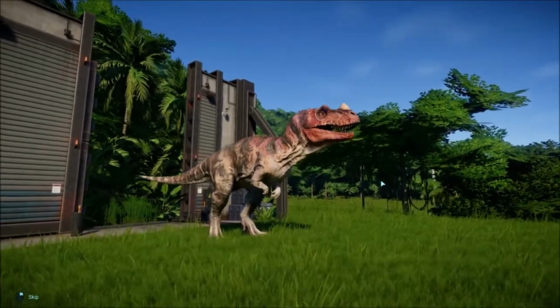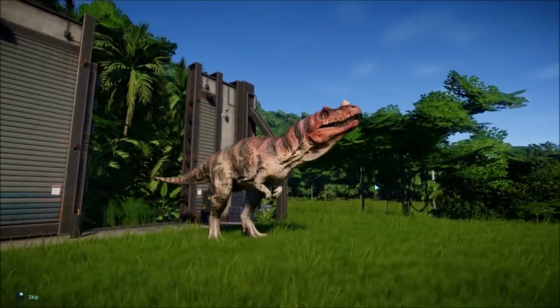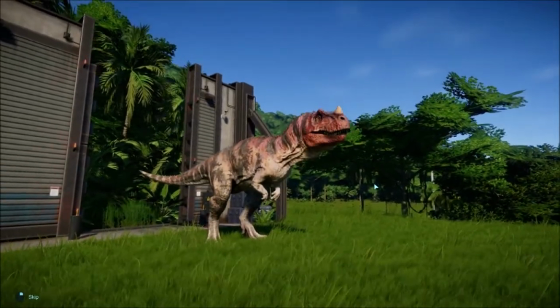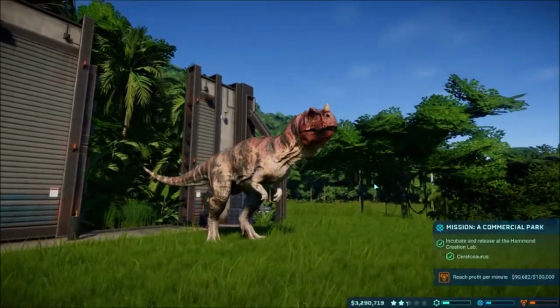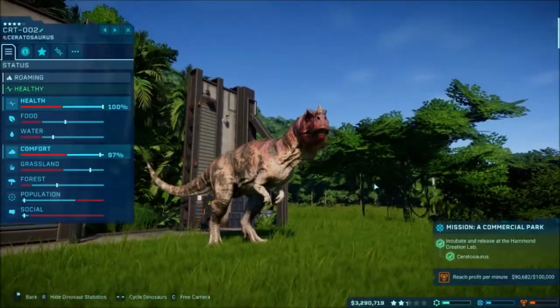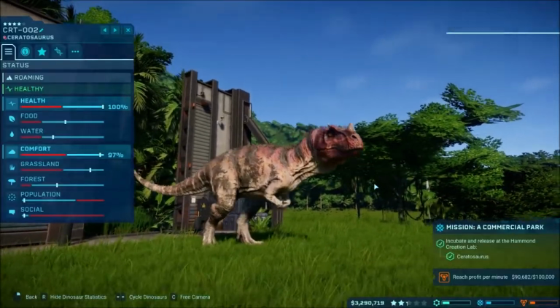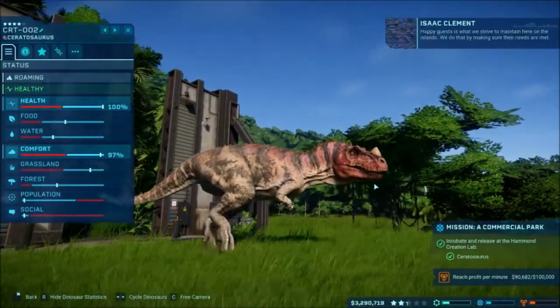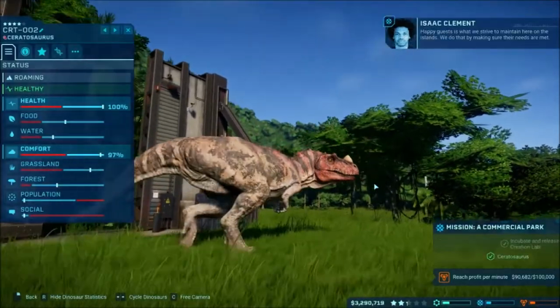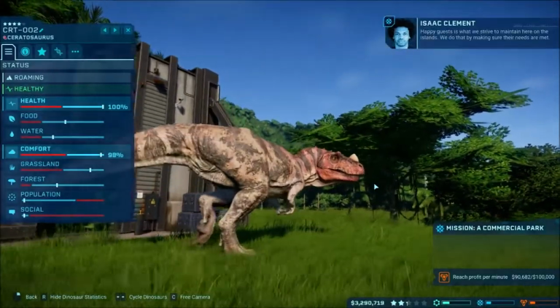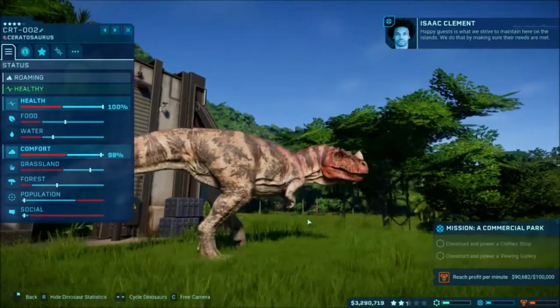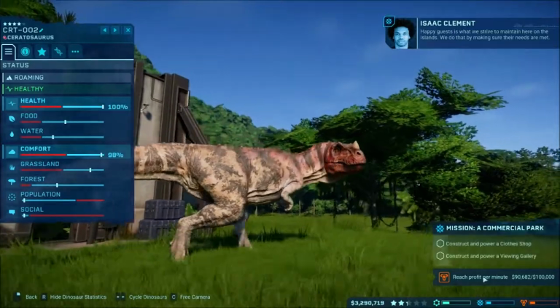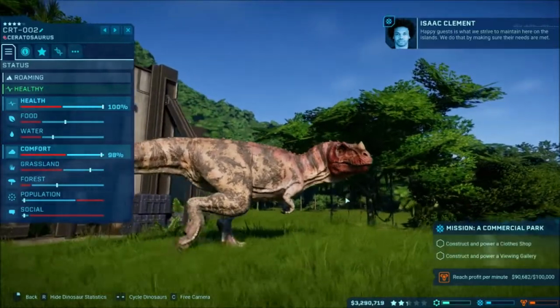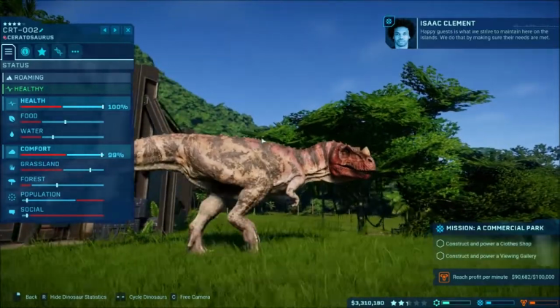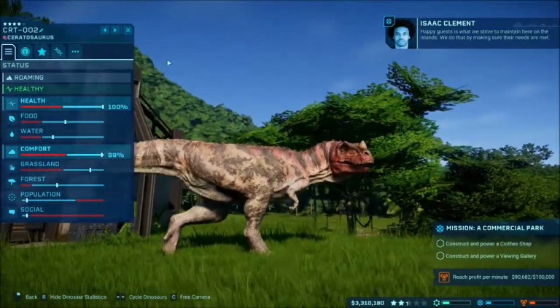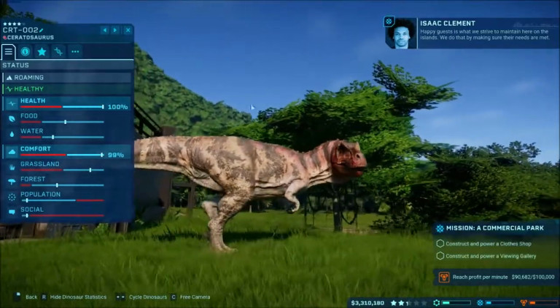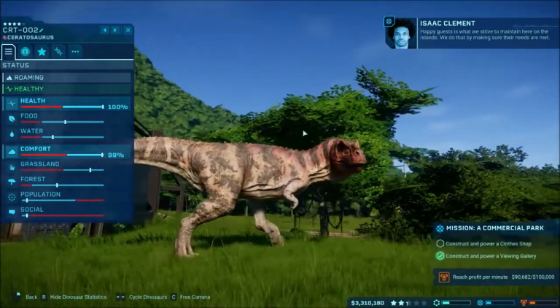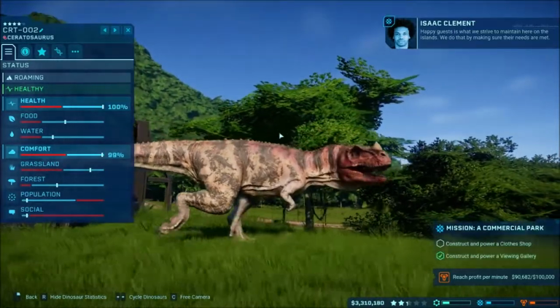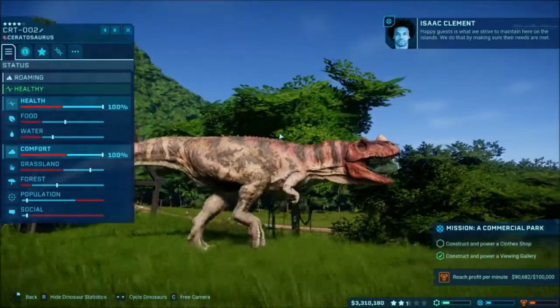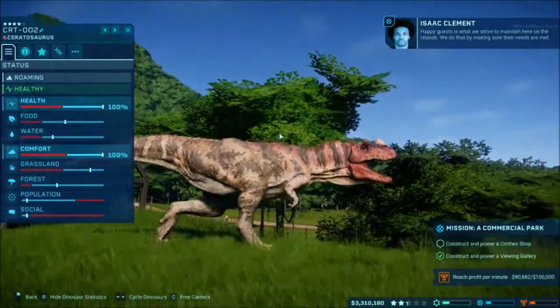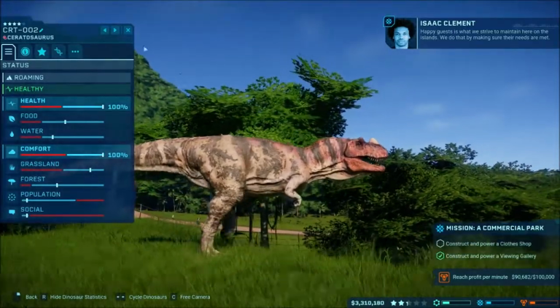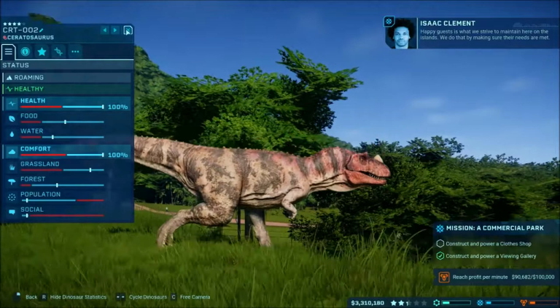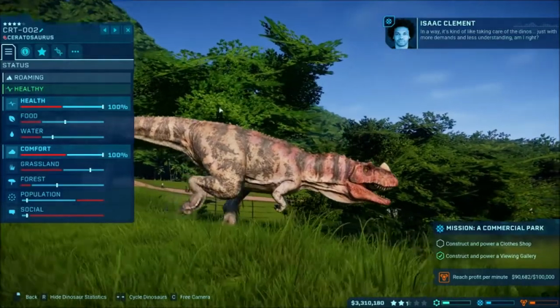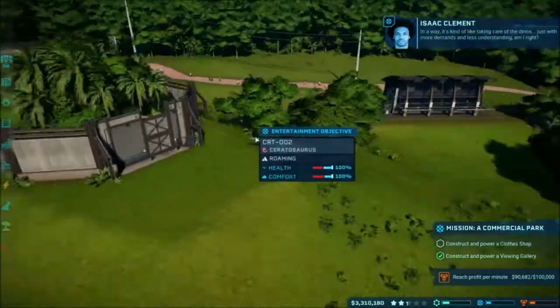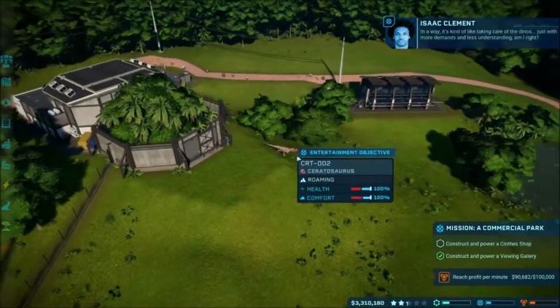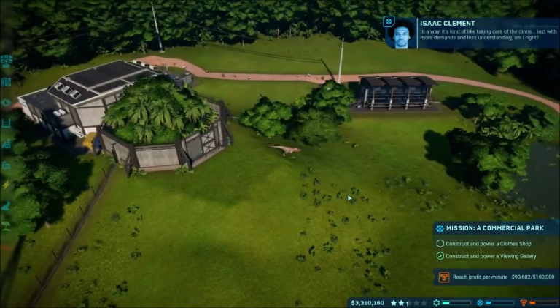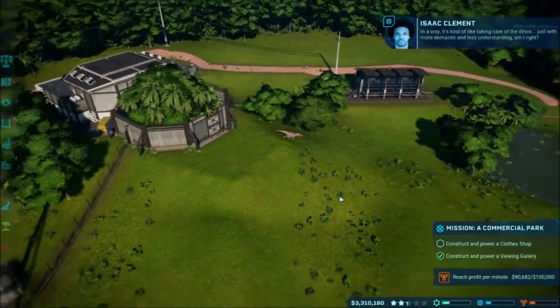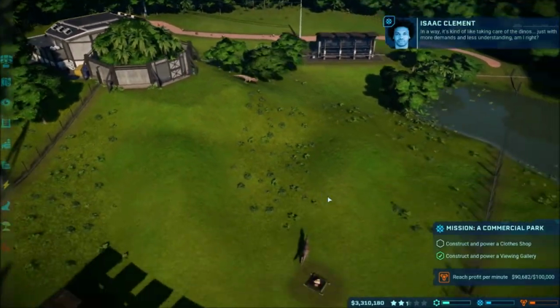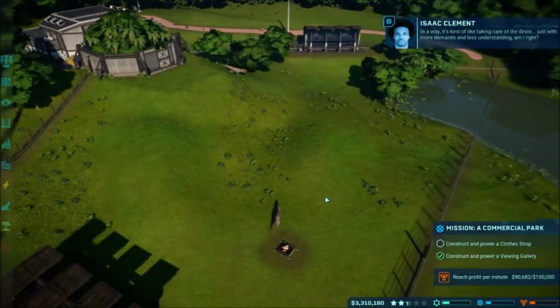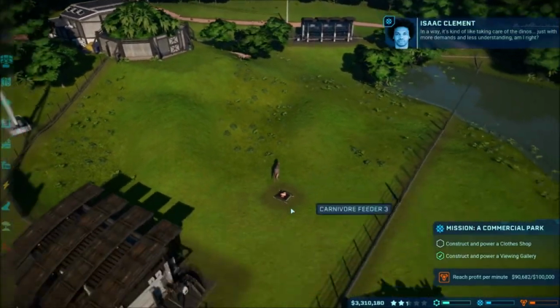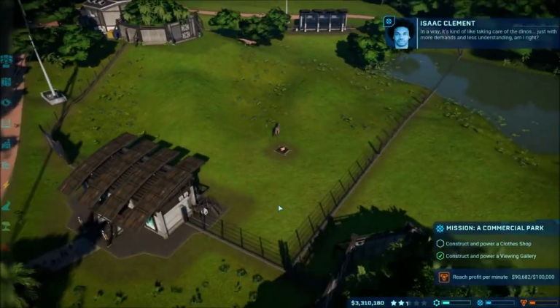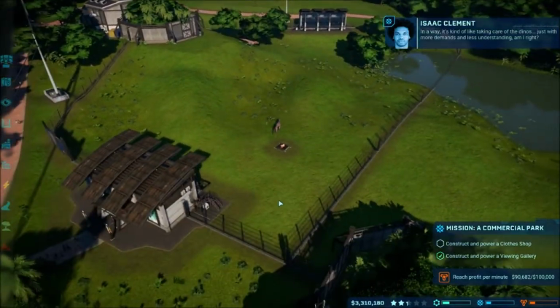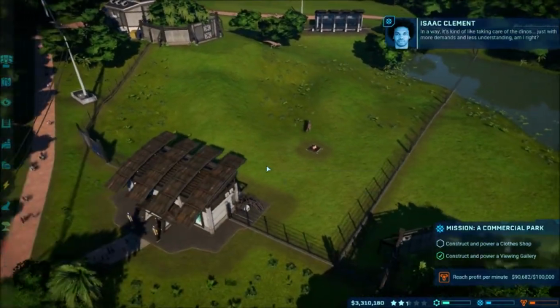So we released that guy. We're so close to reaching the profit thing — we do that by making sure their needs are met. Their socials are getting really high, just with more demands and less understanding.